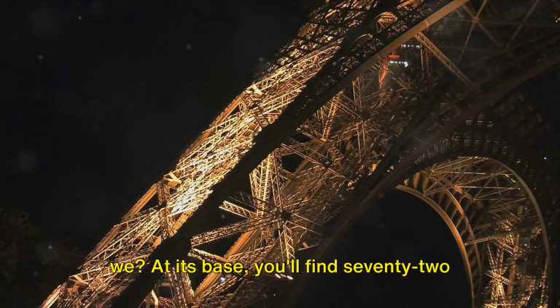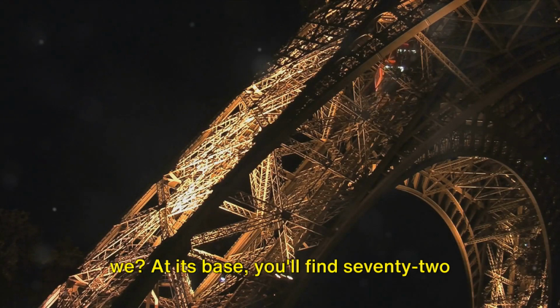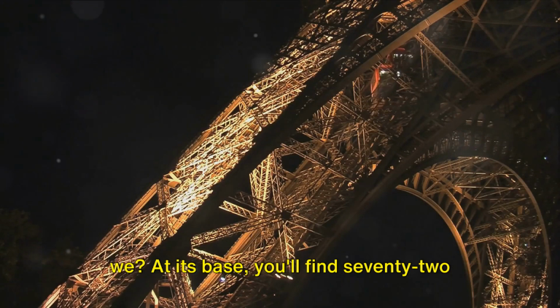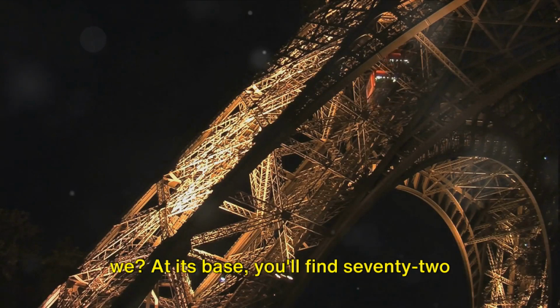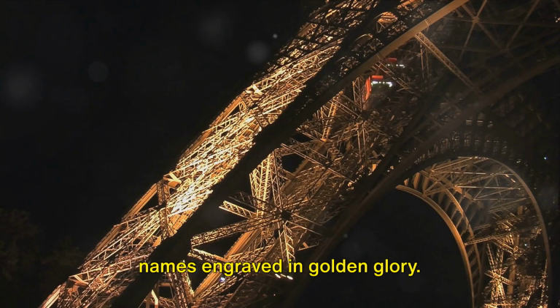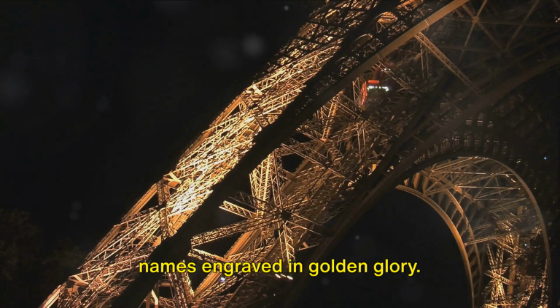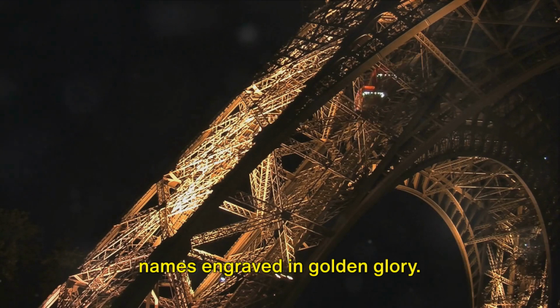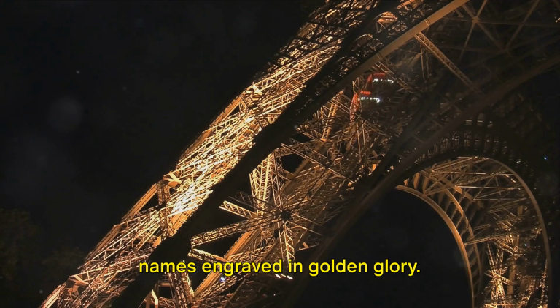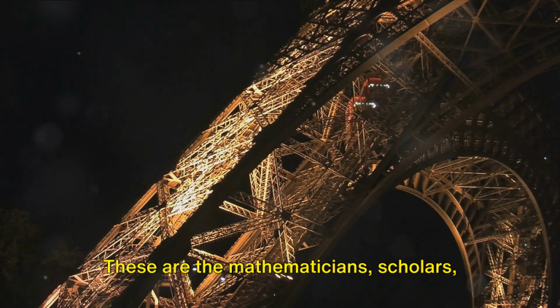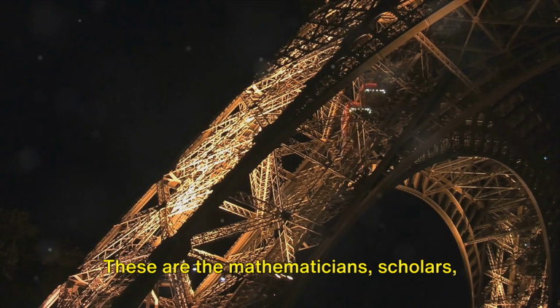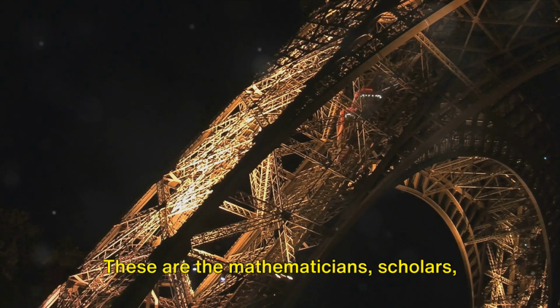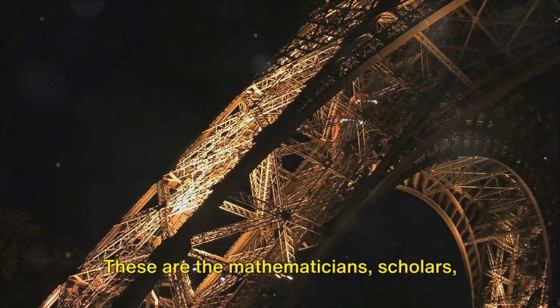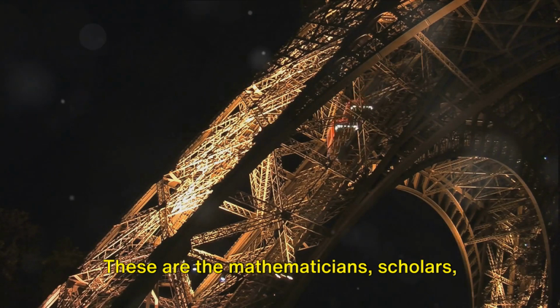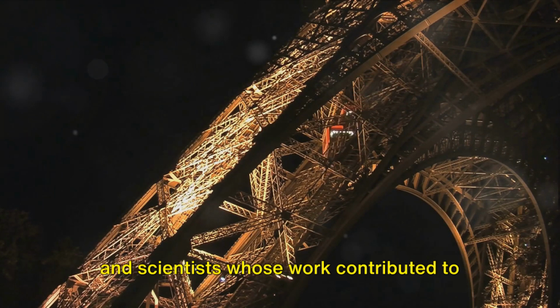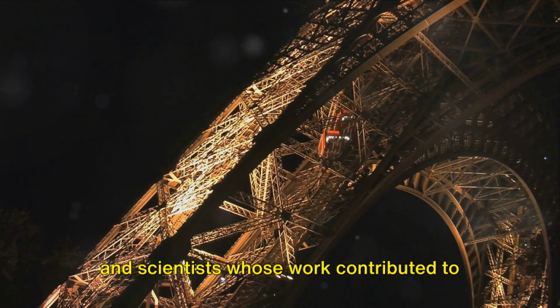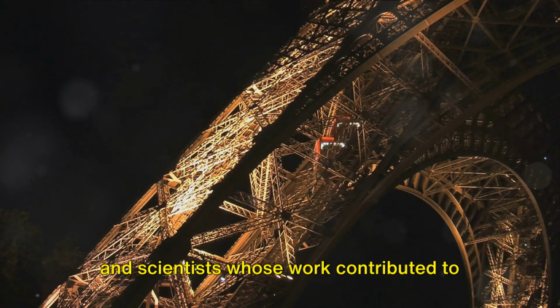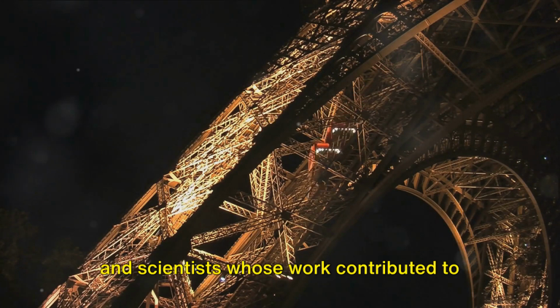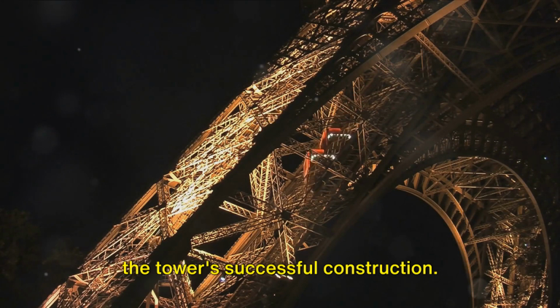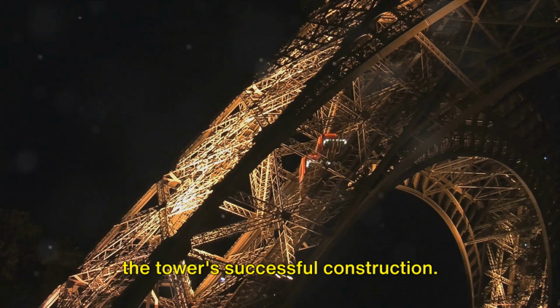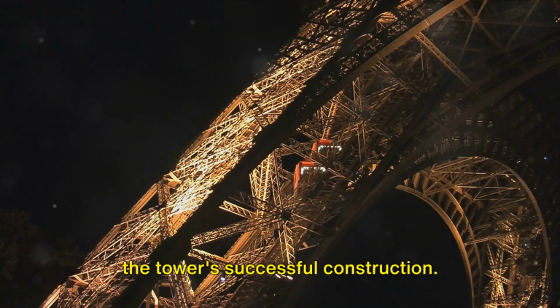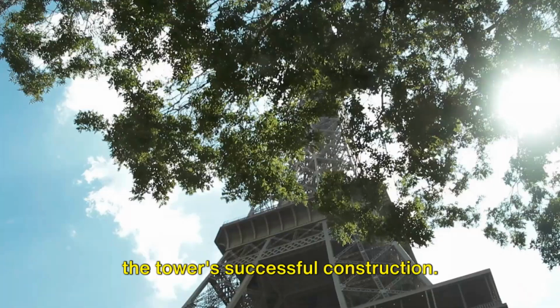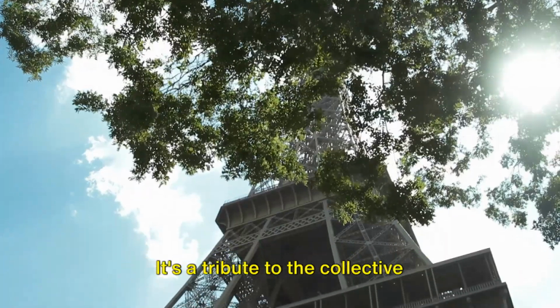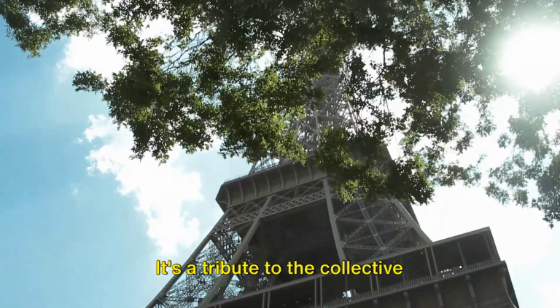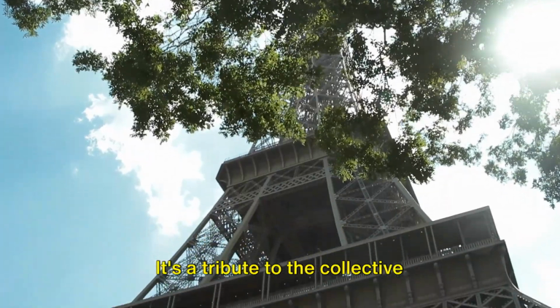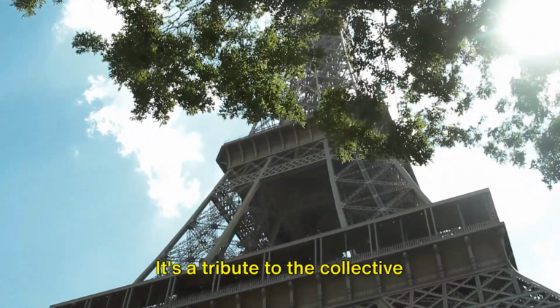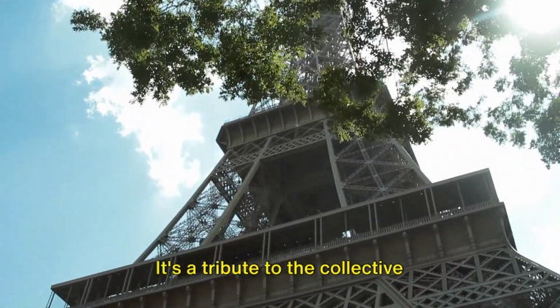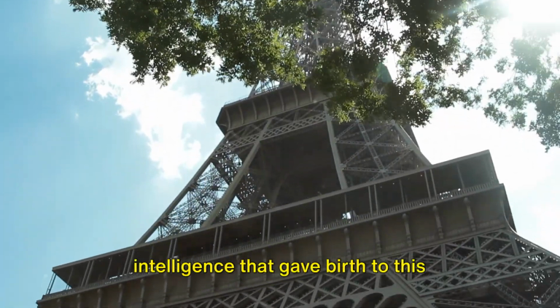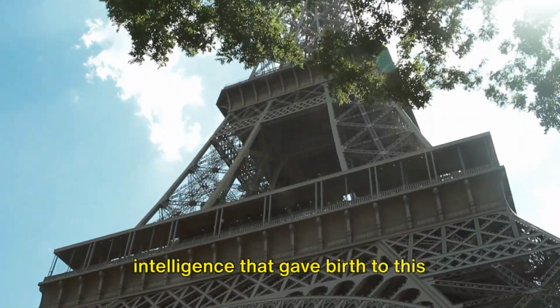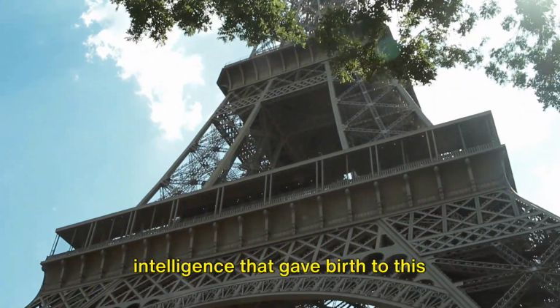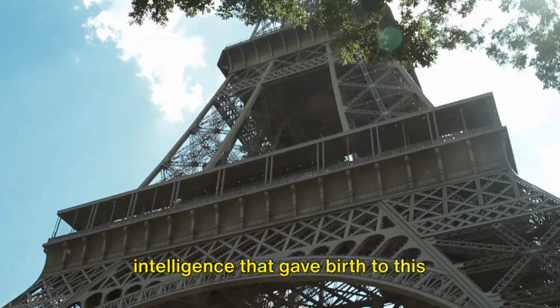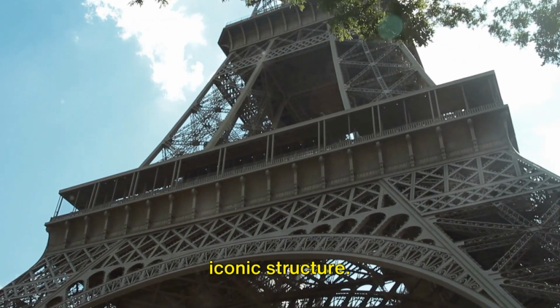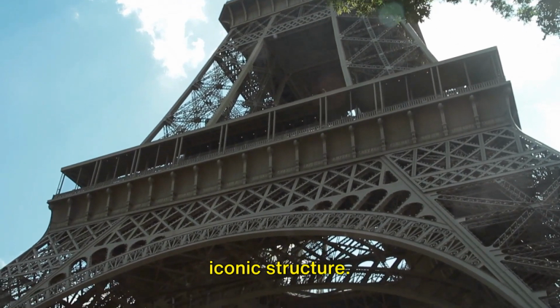At its base, you'll find 72 names engraved in golden glory. These are the mathematicians, scholars, and scientists whose work contributed to the tower's successful construction. It's a tribute to the collective intelligence that gave birth to this iconic structure.